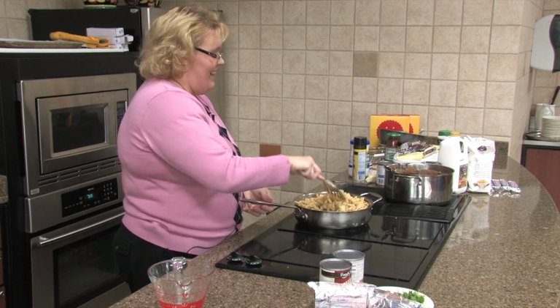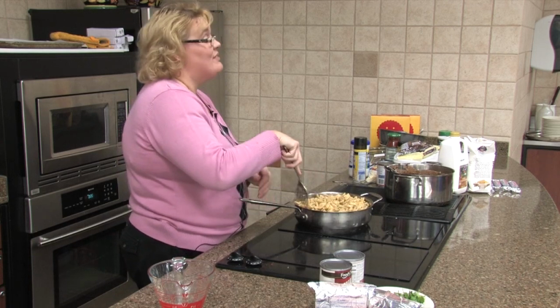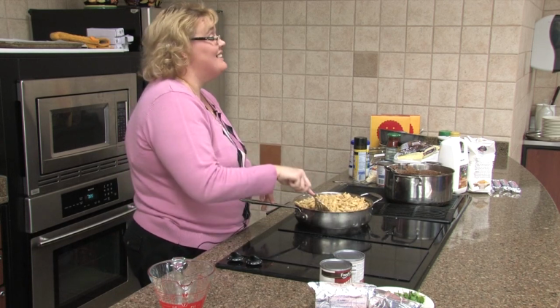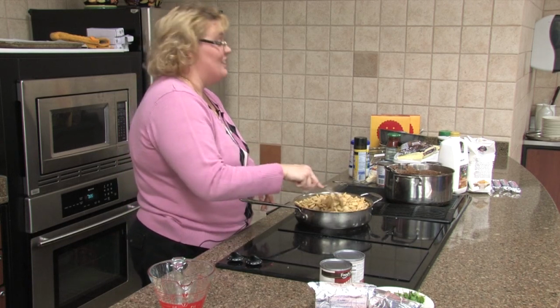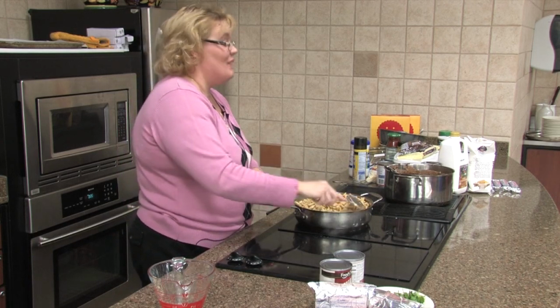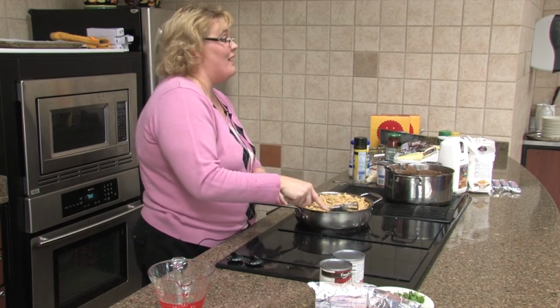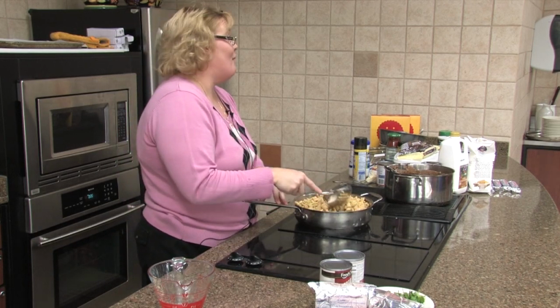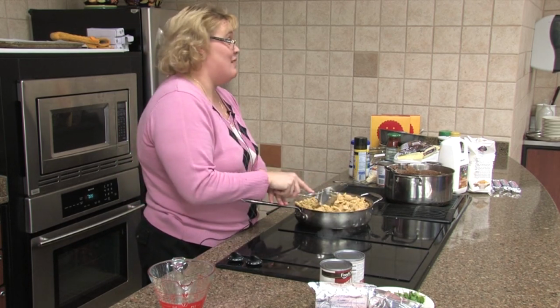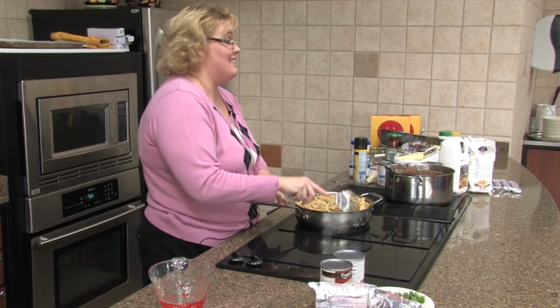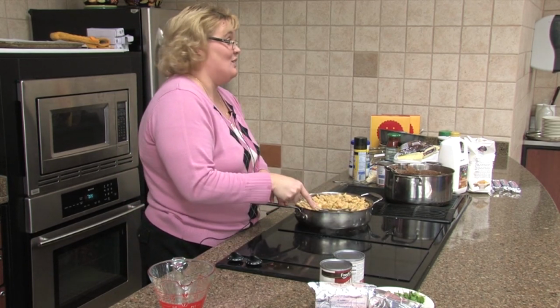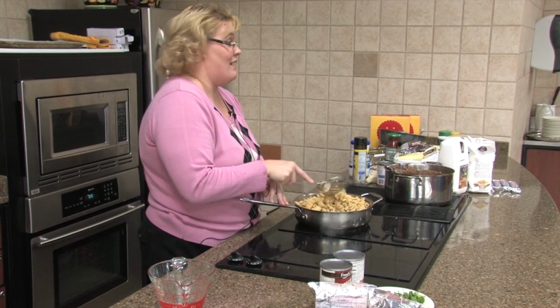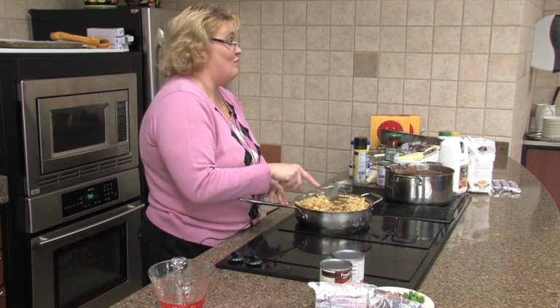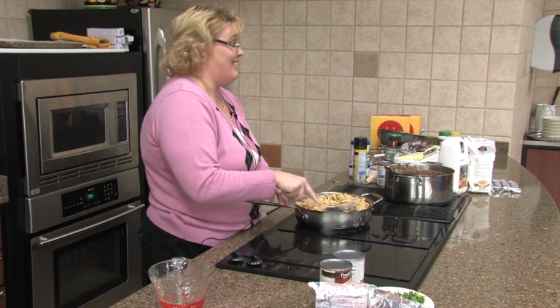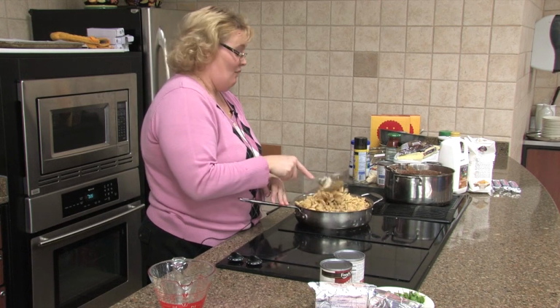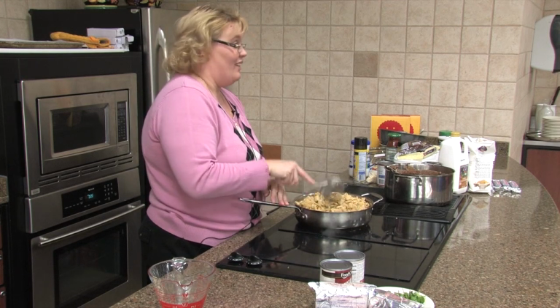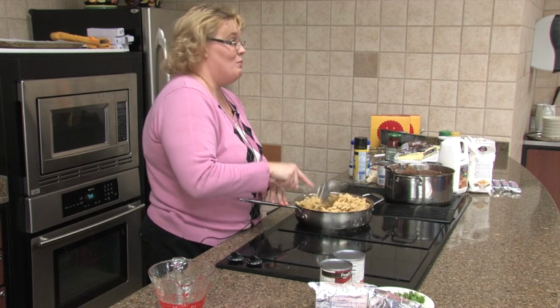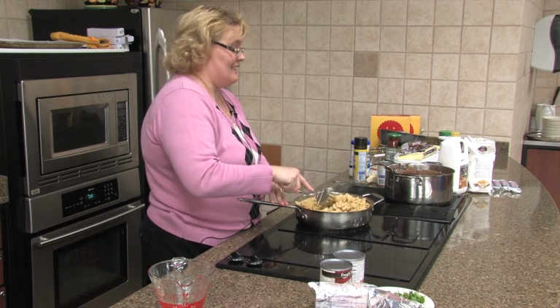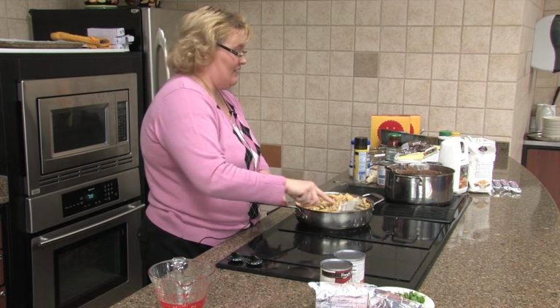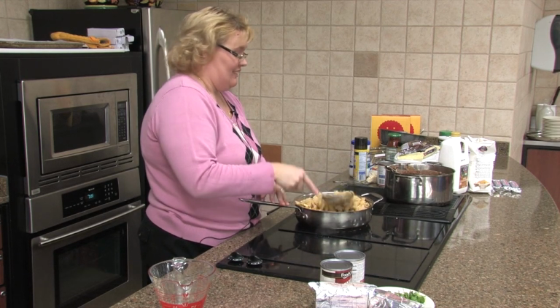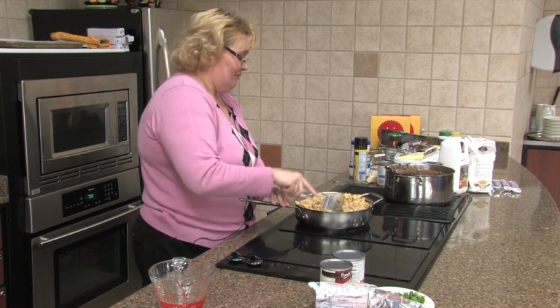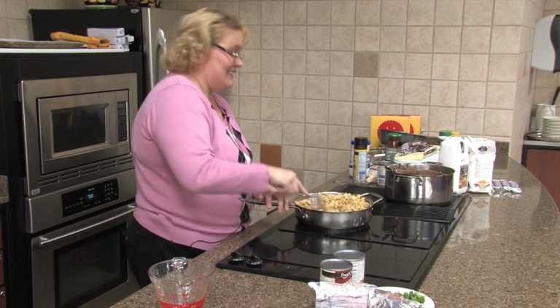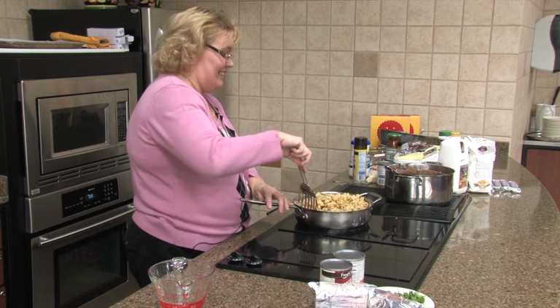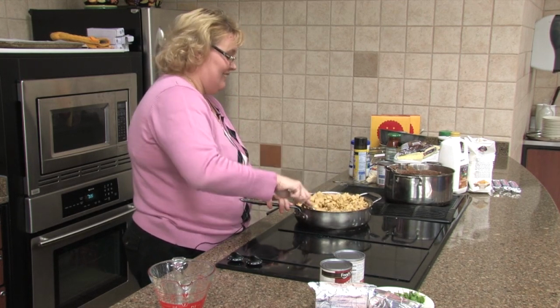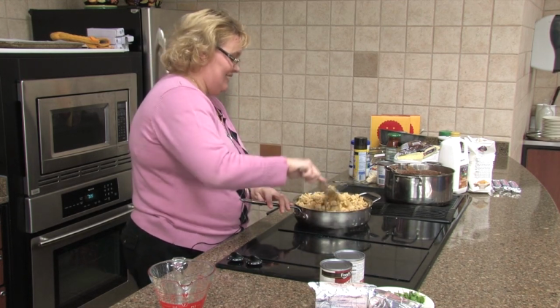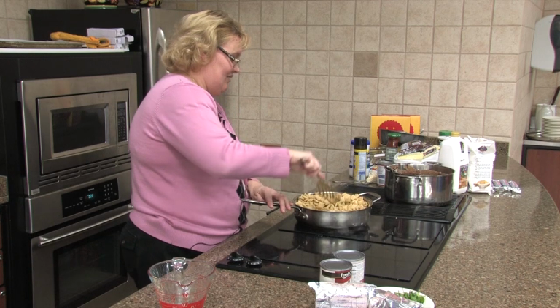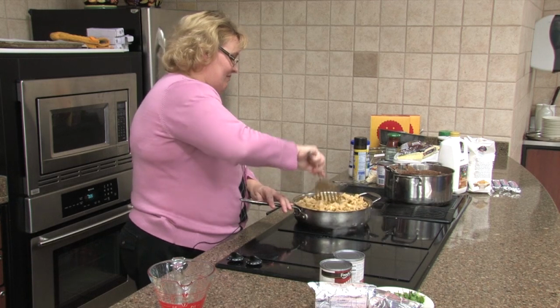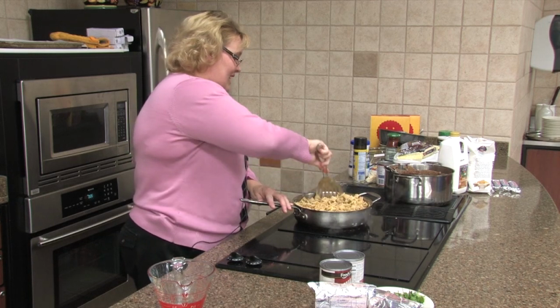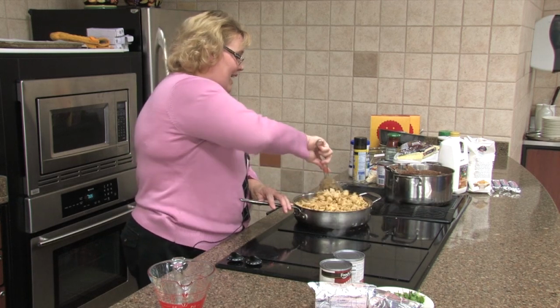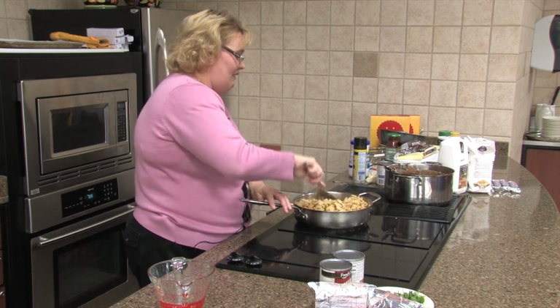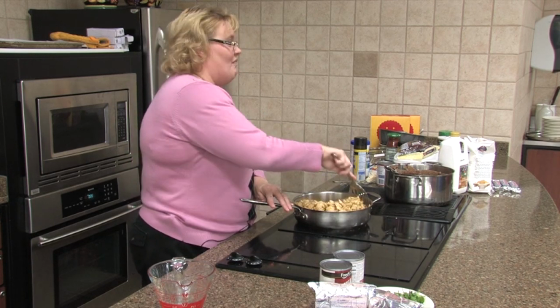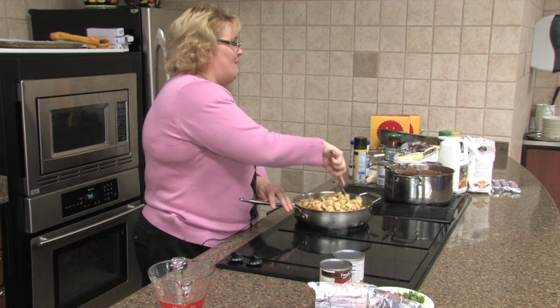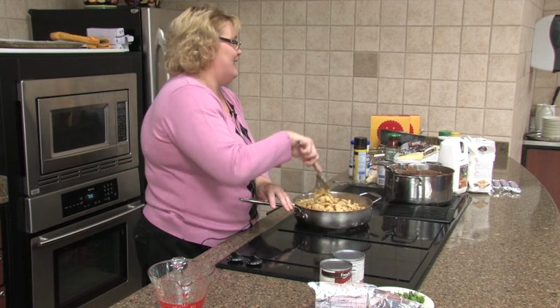I have tons of cereal in my pantry — probably 10 boxes of cereal right now, new boxes. It's insane. I buy it thinking I've got to have it and then...